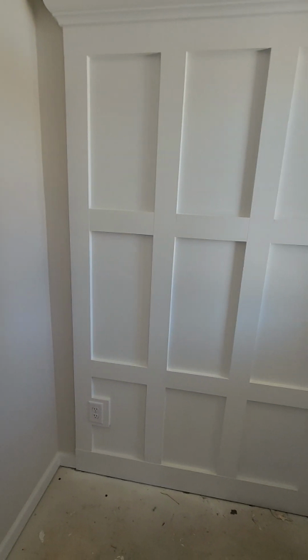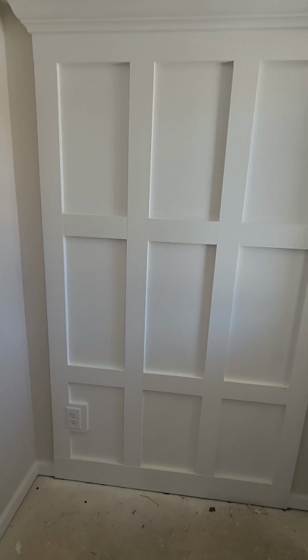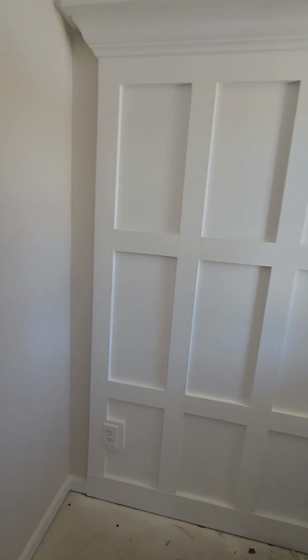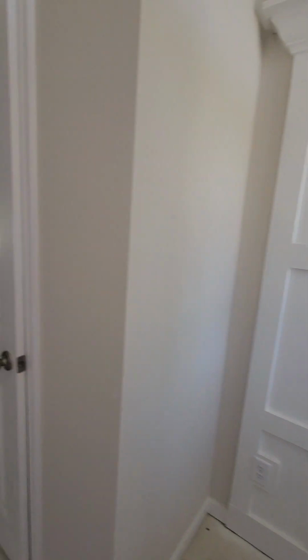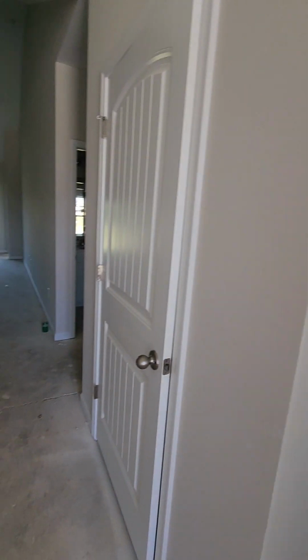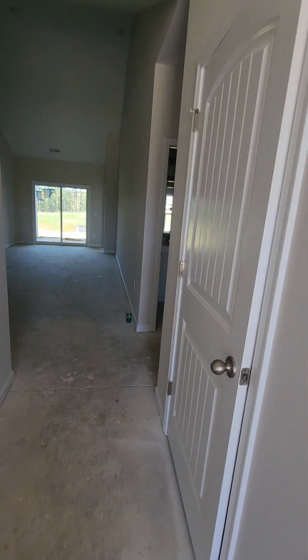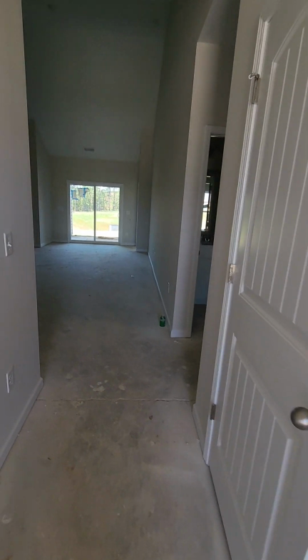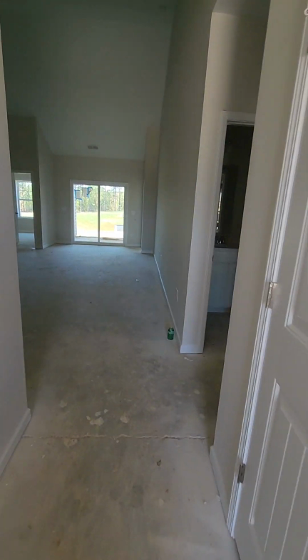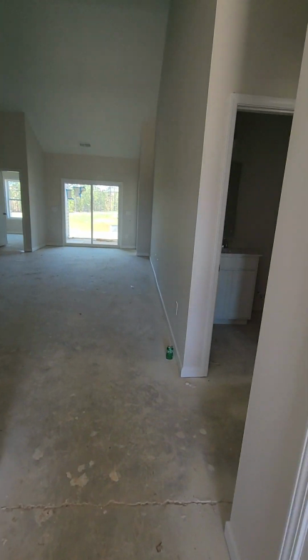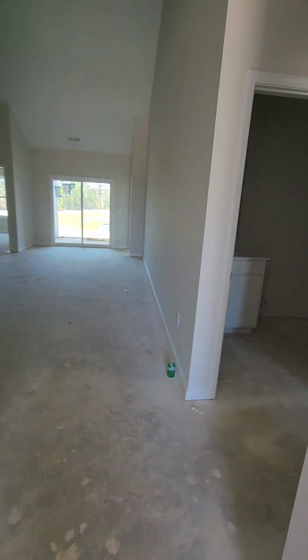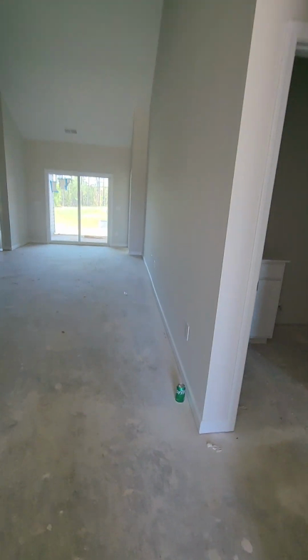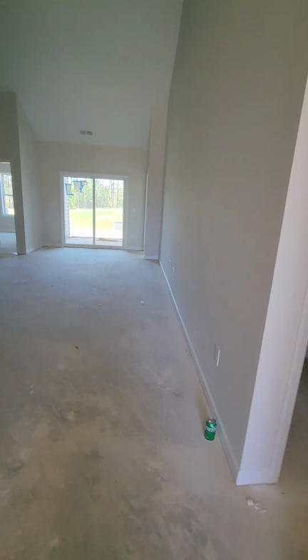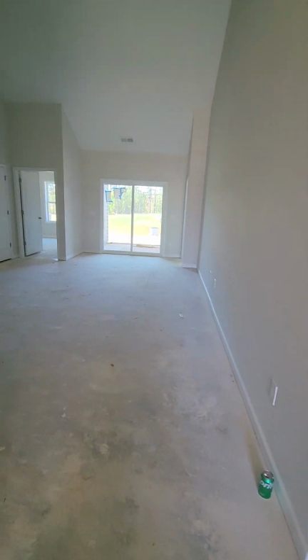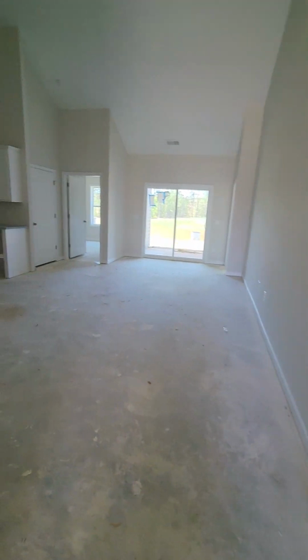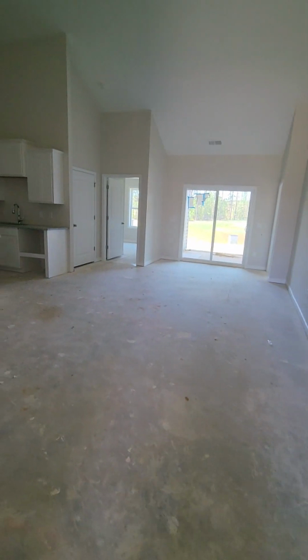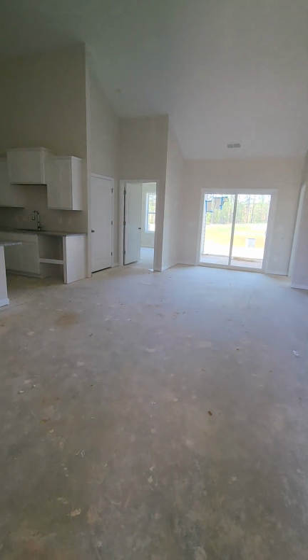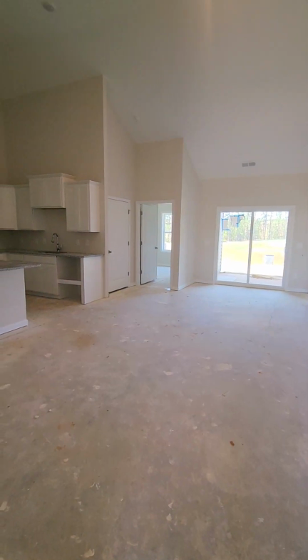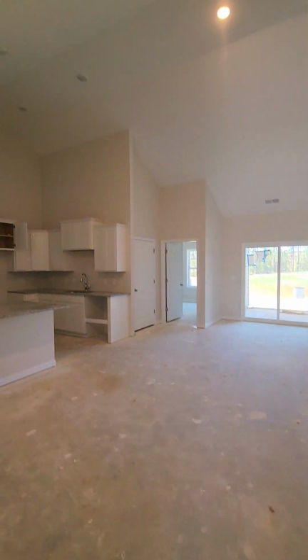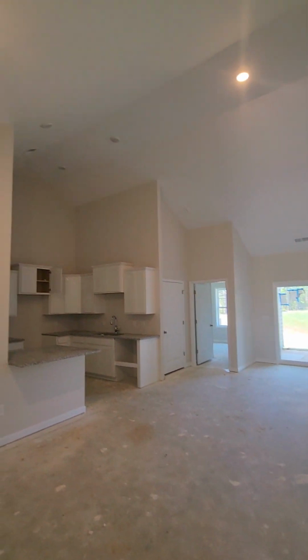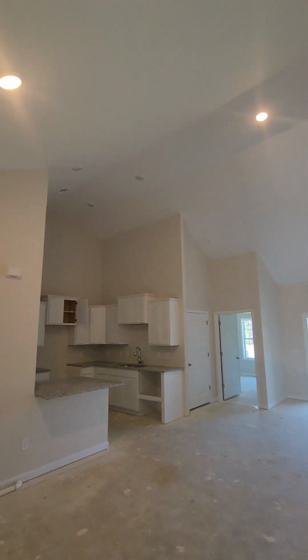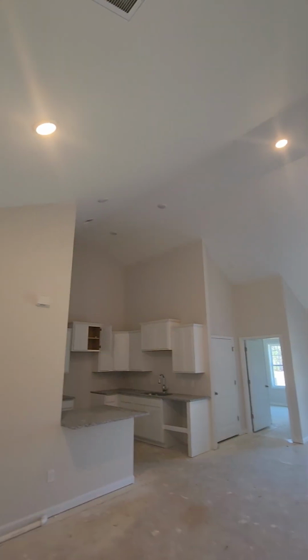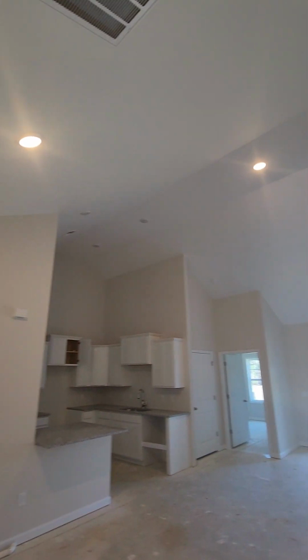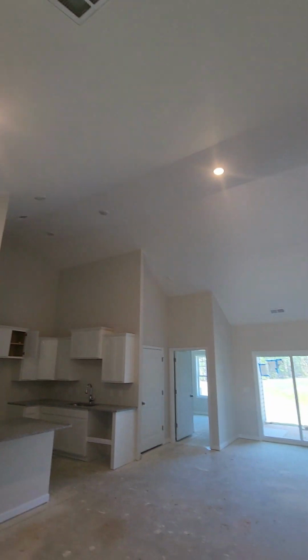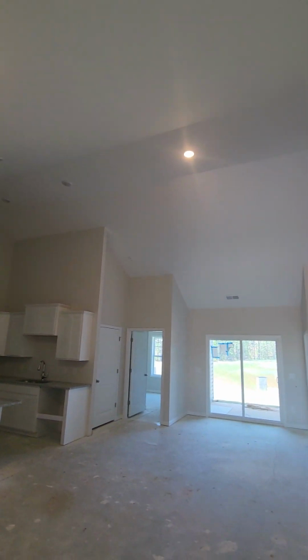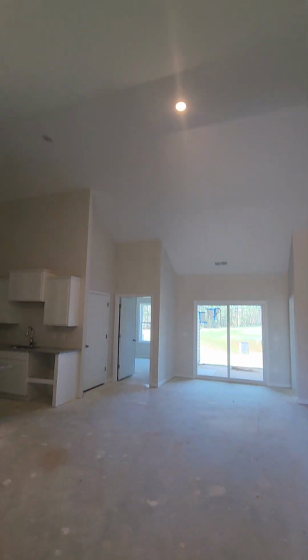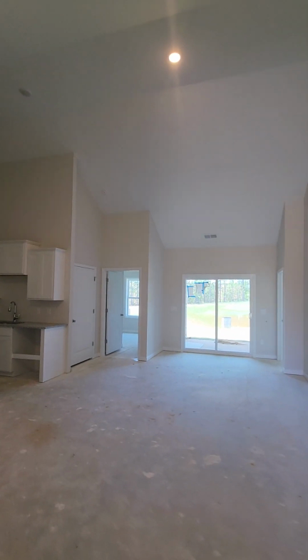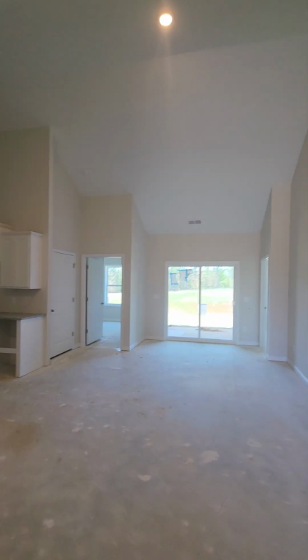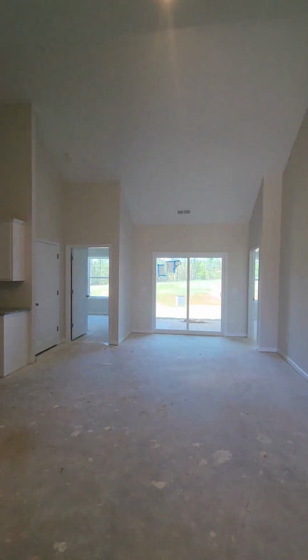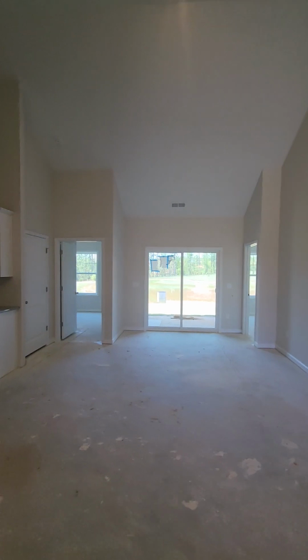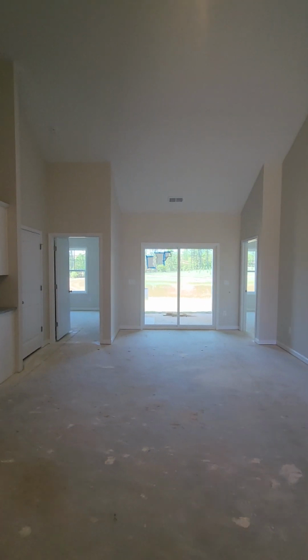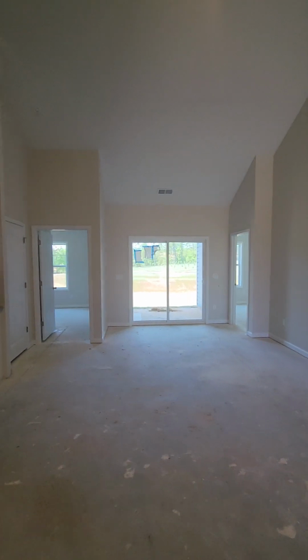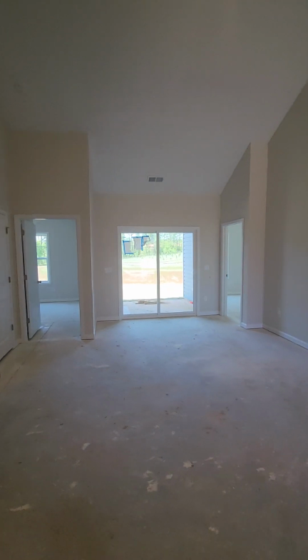Here we've got a wall organizer when you open the door. Lights have changed to pug lights. If you want to add a ceiling fan in the living room, you can.